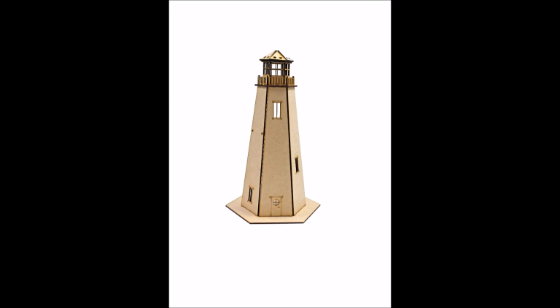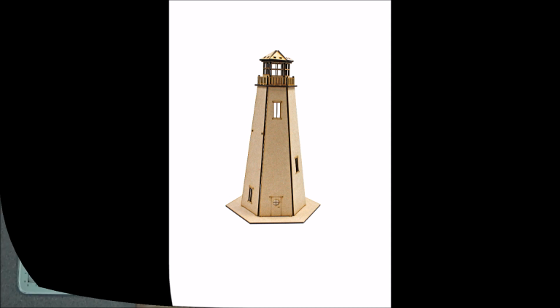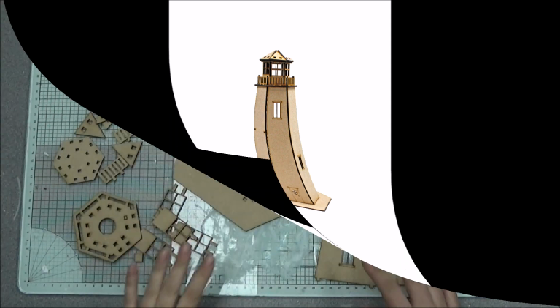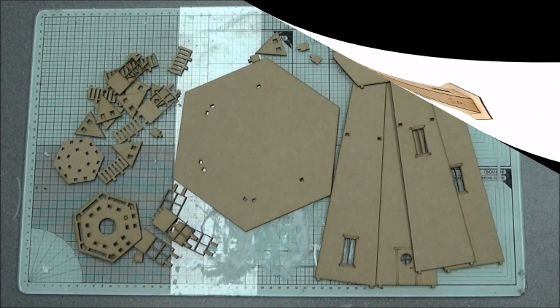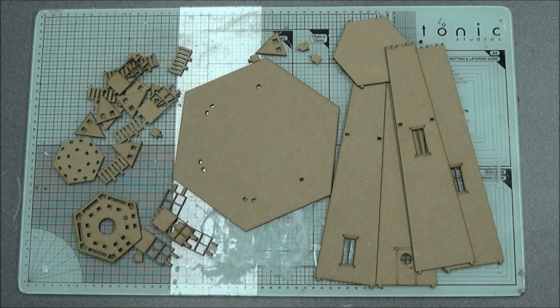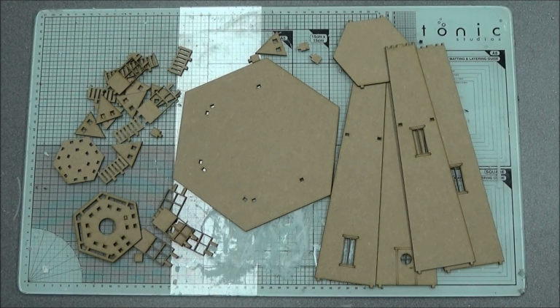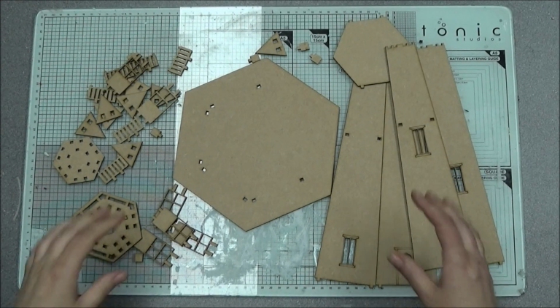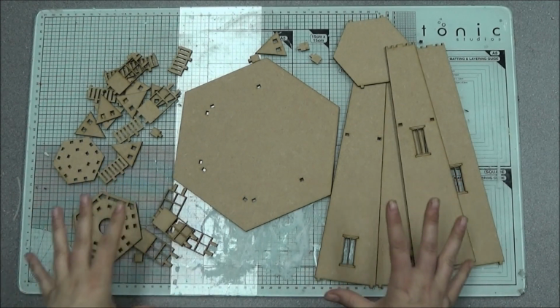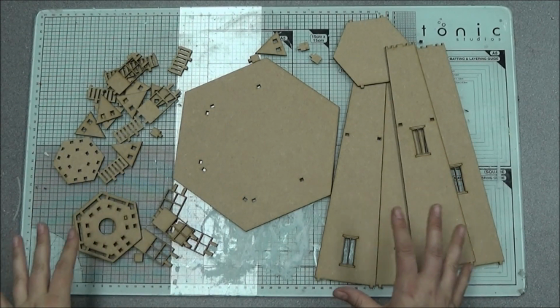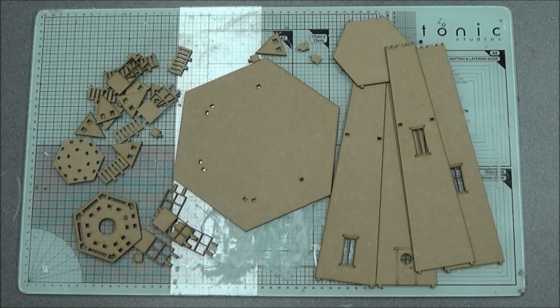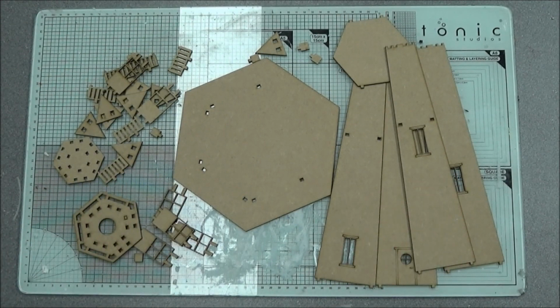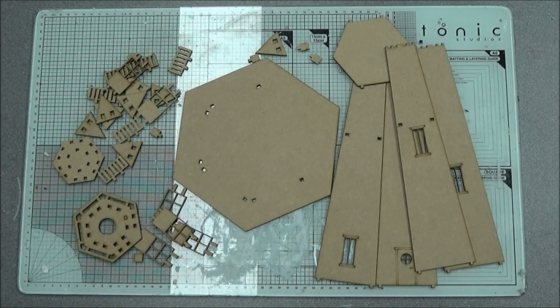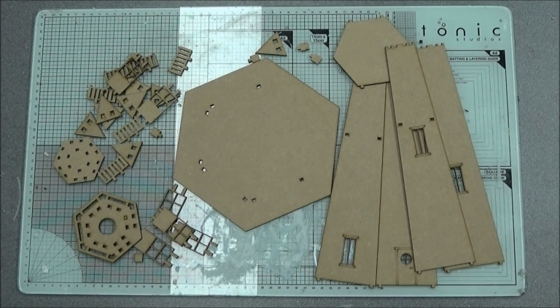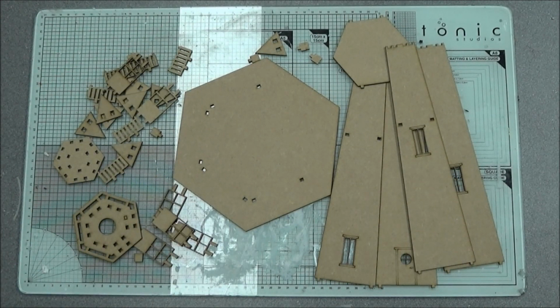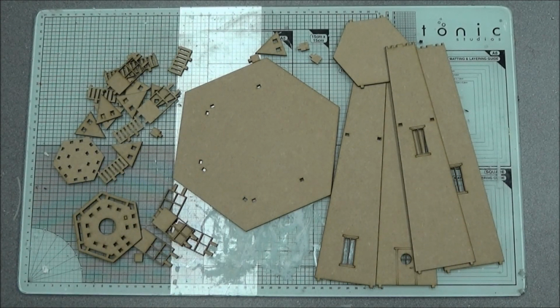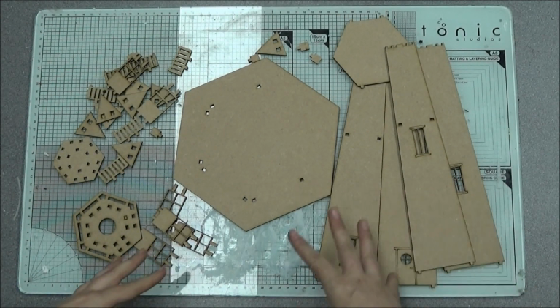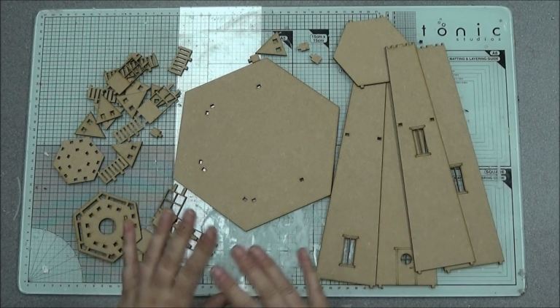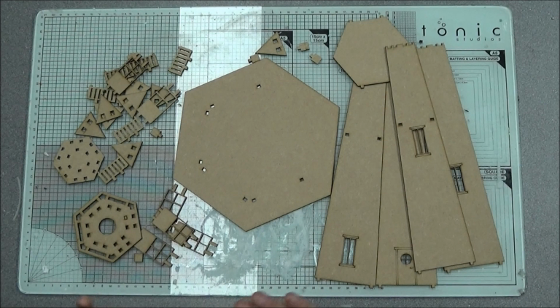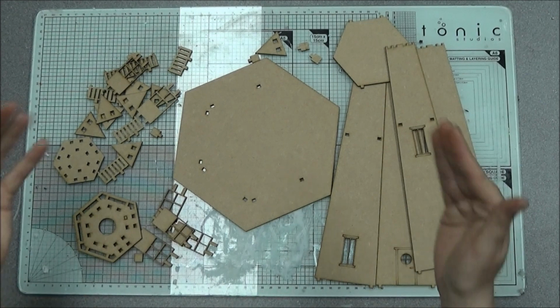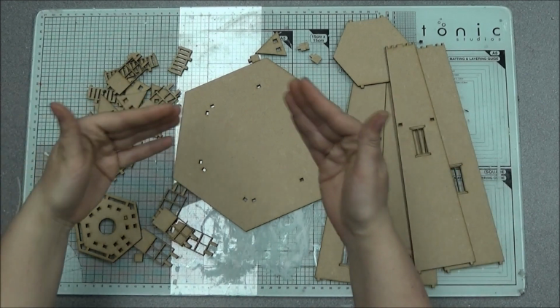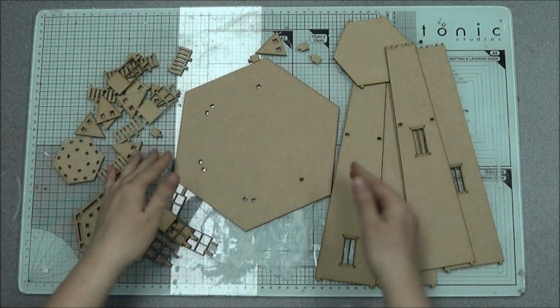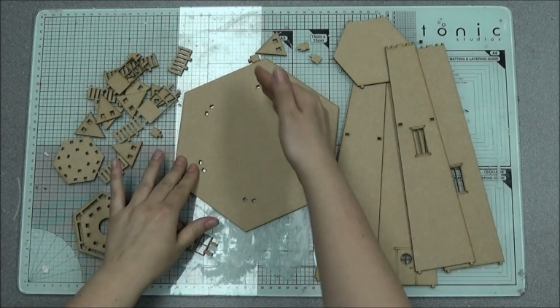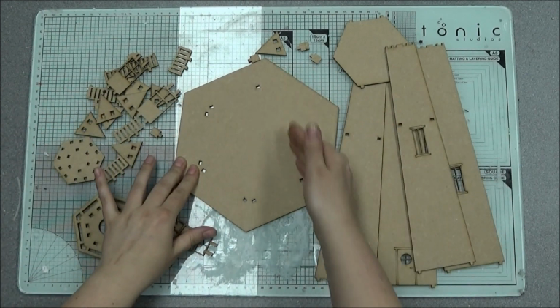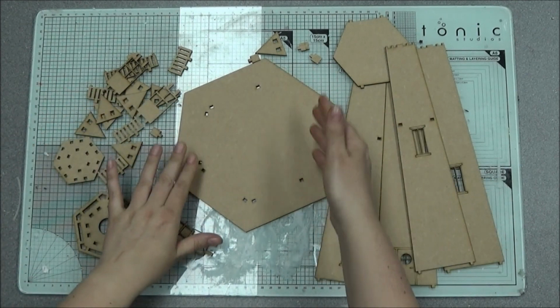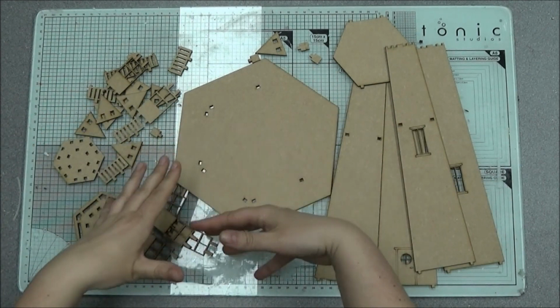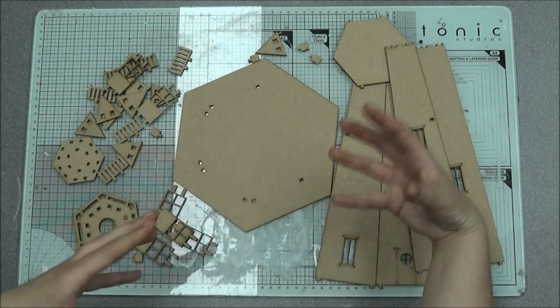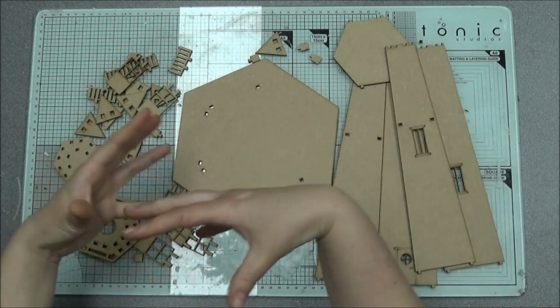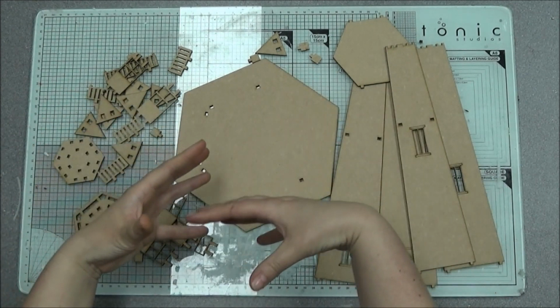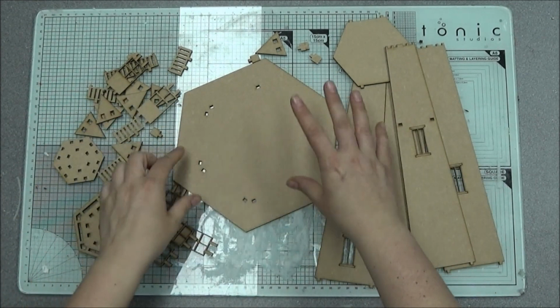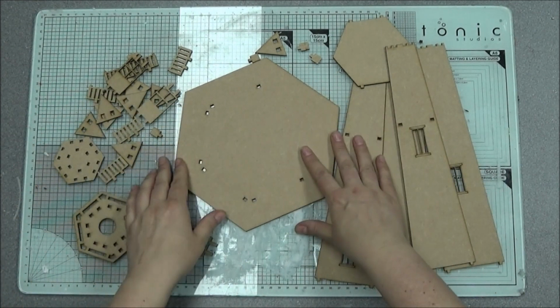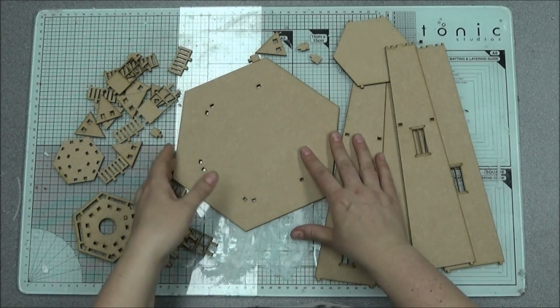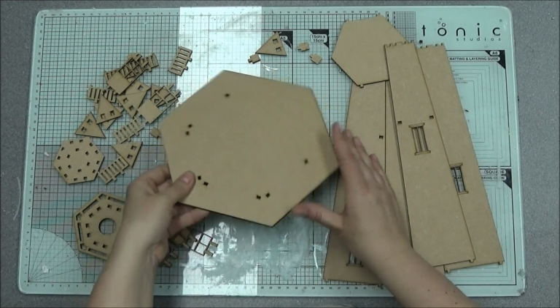This is a quick video on how to put together the 3D lighthouse. It's got some sides and the back parts open, so if you want to fill it with lights or fill it with stuff, you can.